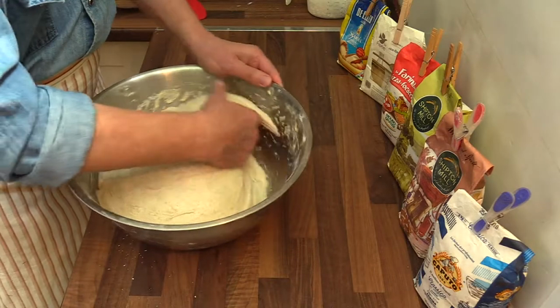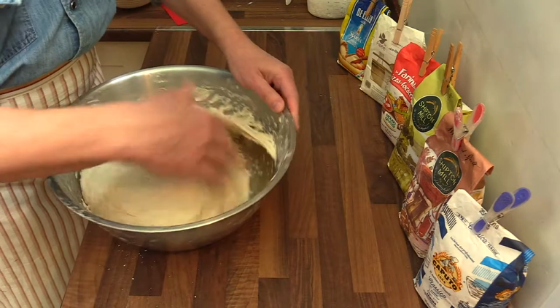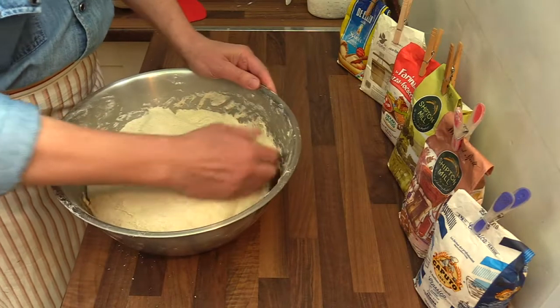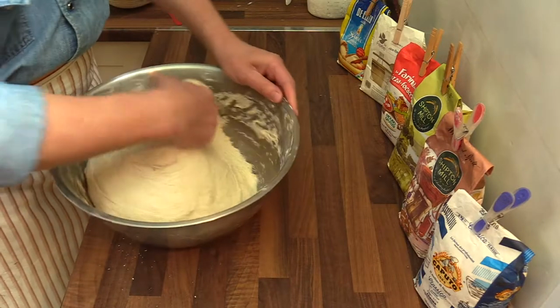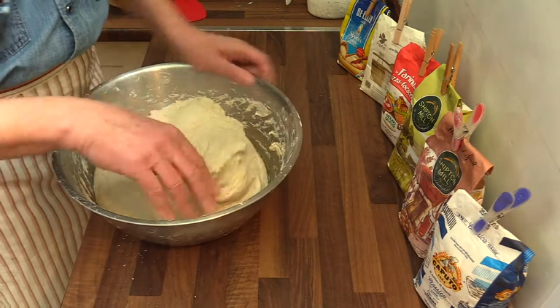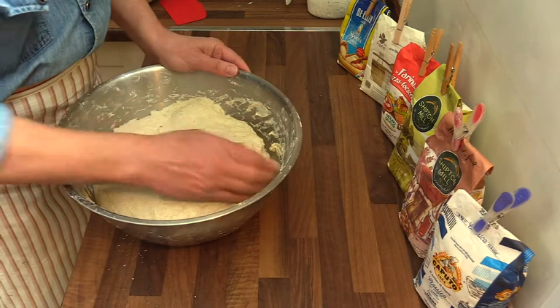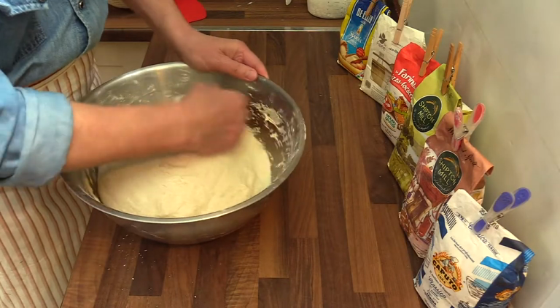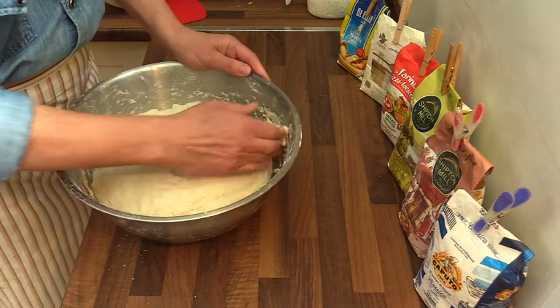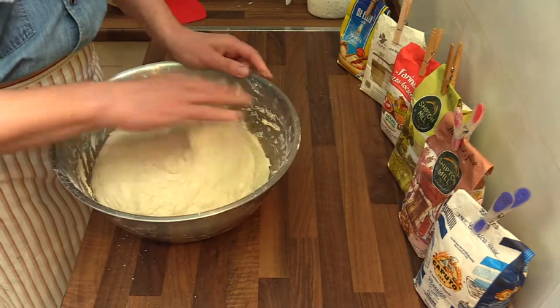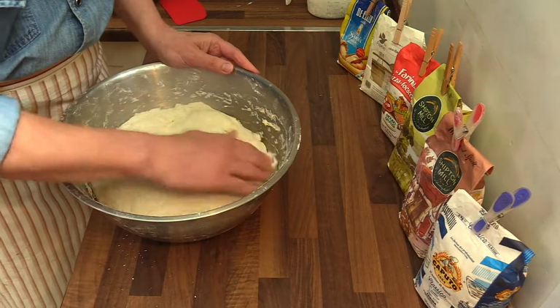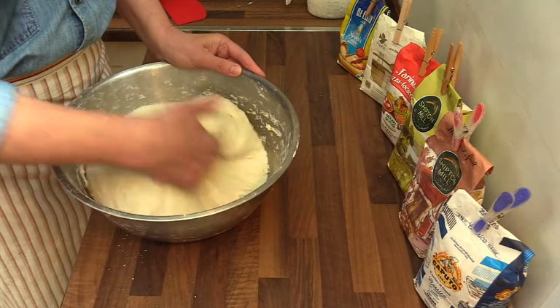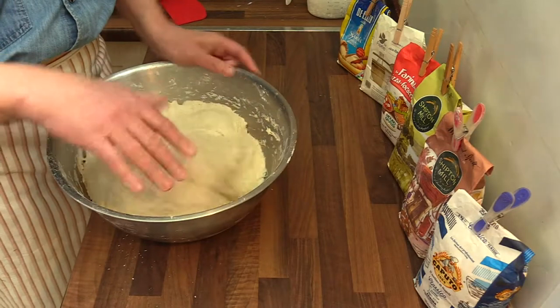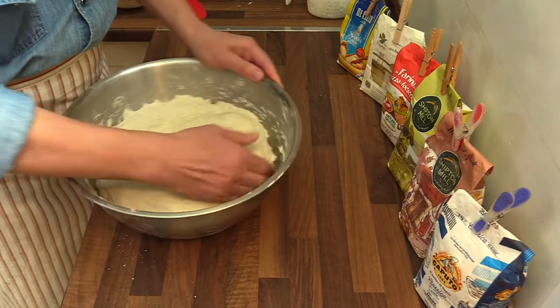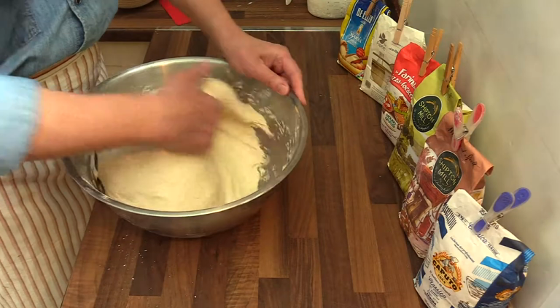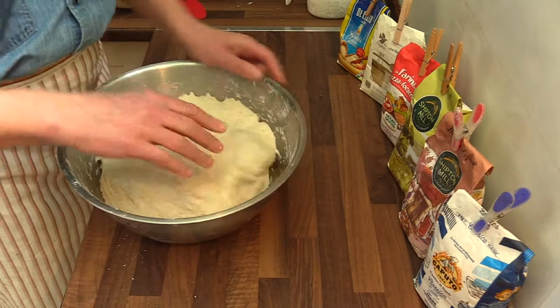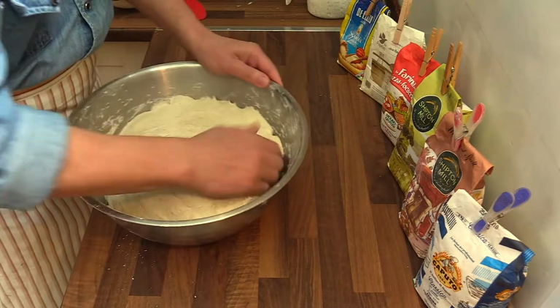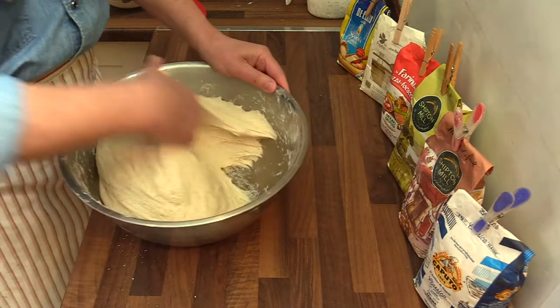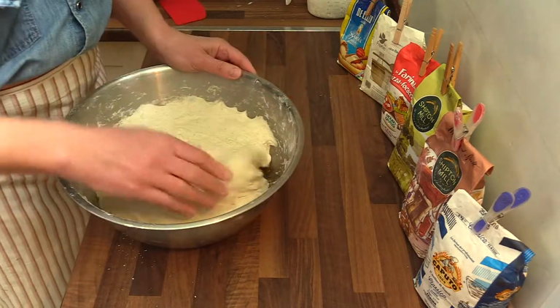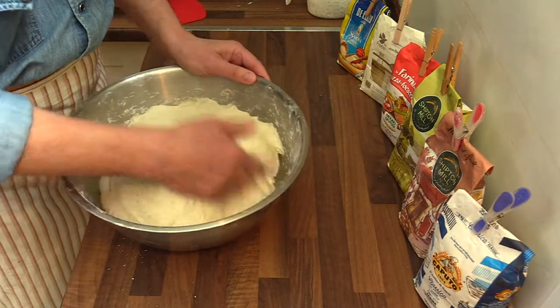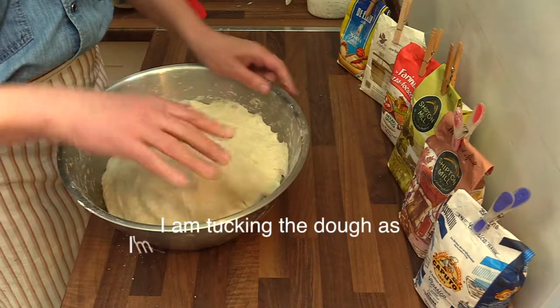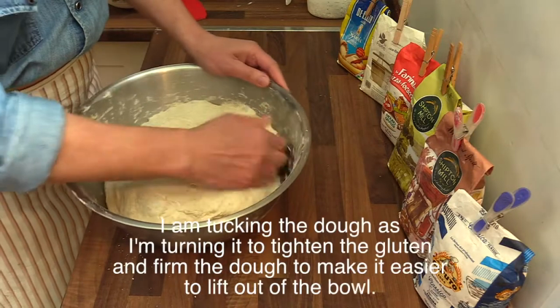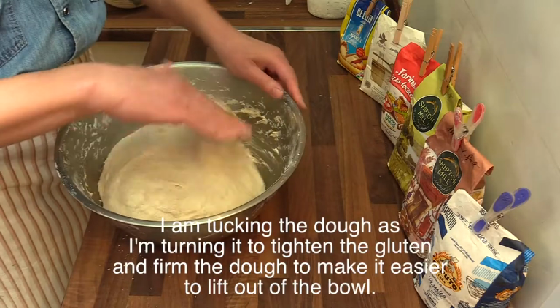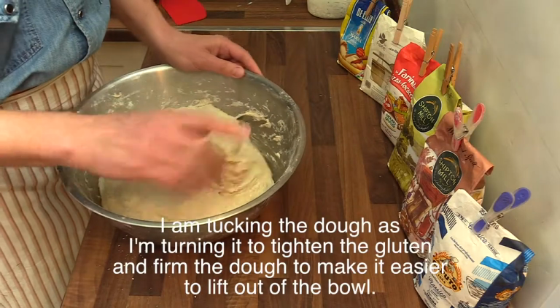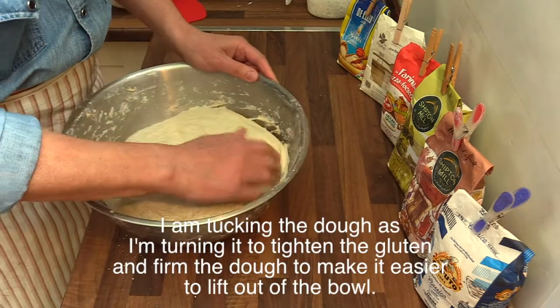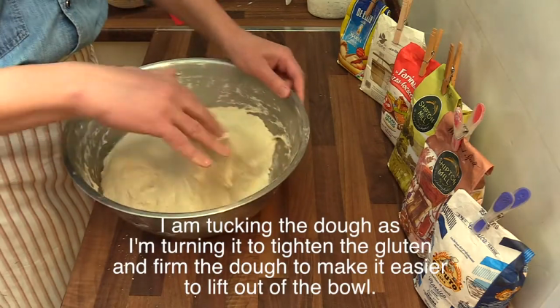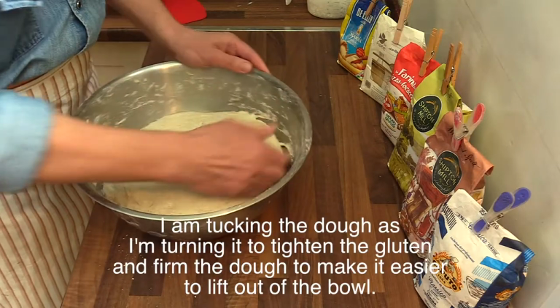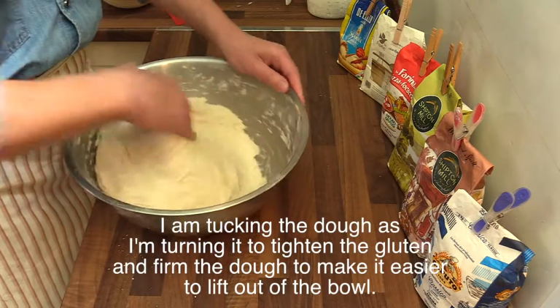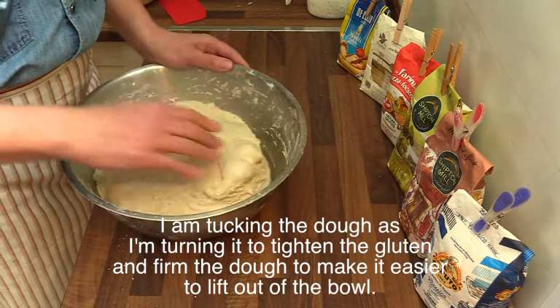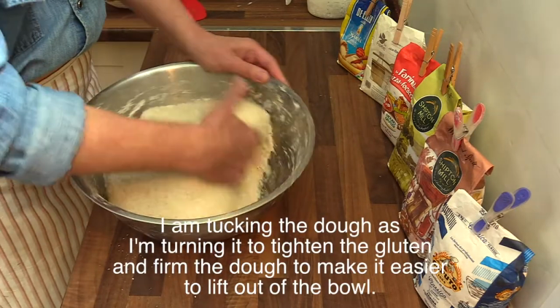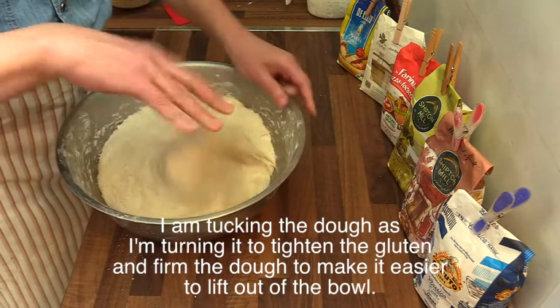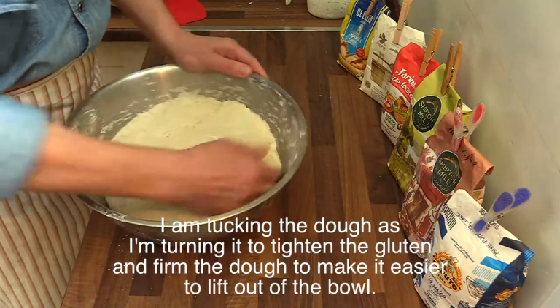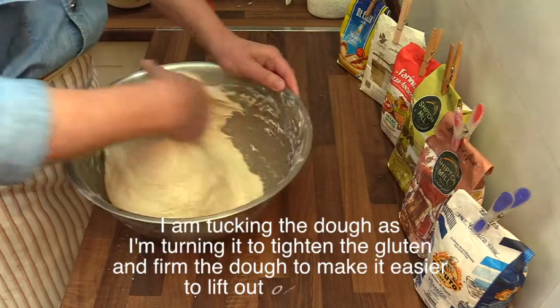You want to preserve all of the gases and the taste they are going to give to your final loaf. So you have to take it out real nice and easy, divide it, and shape it.